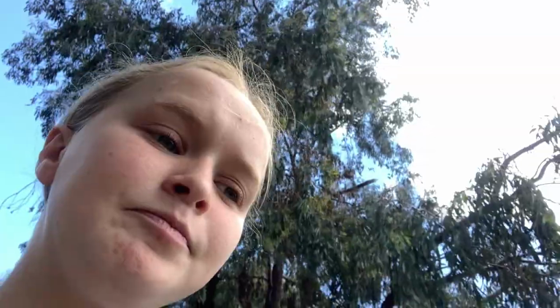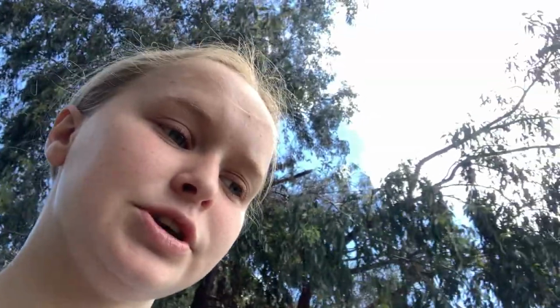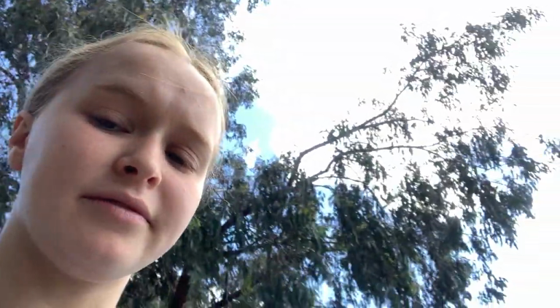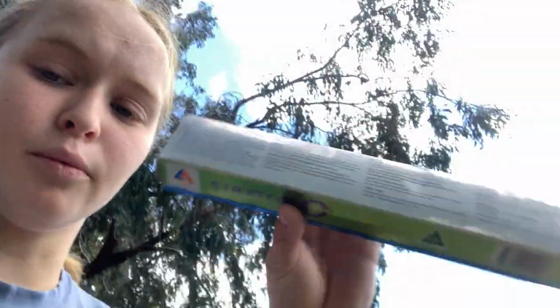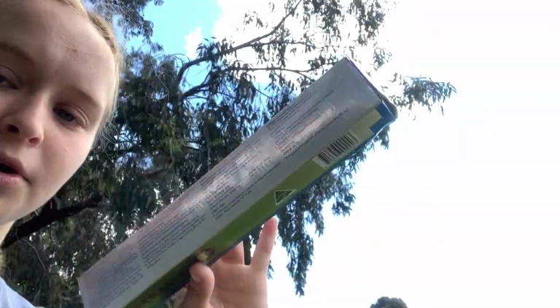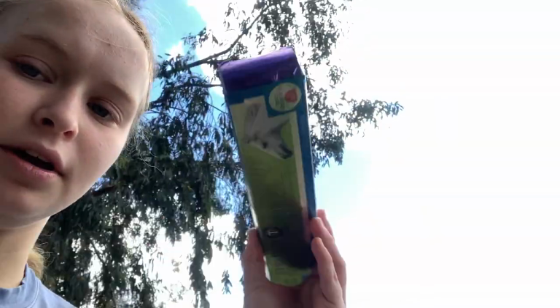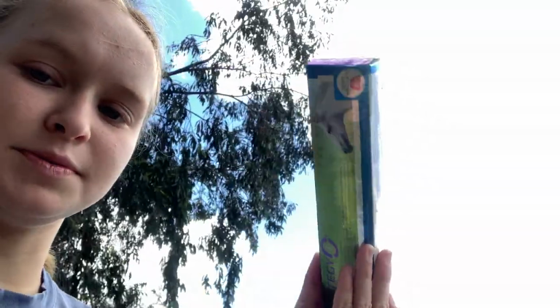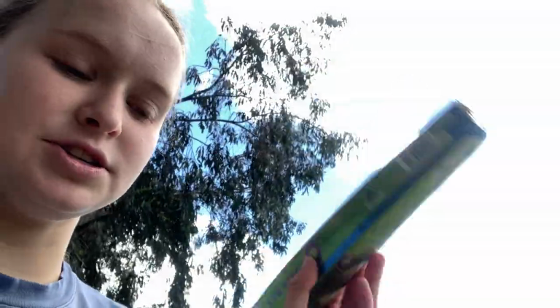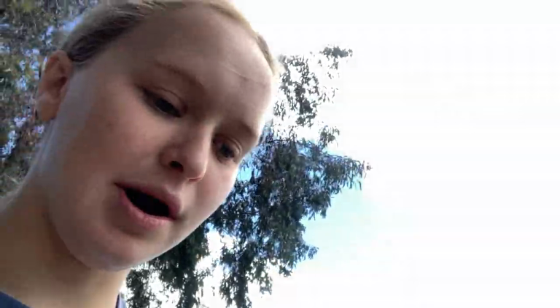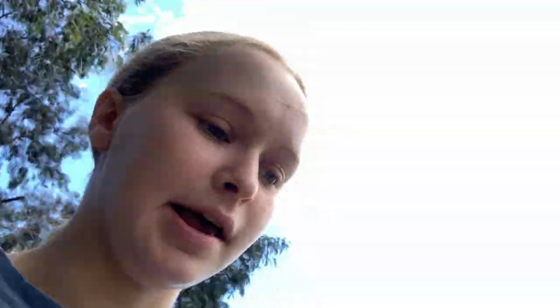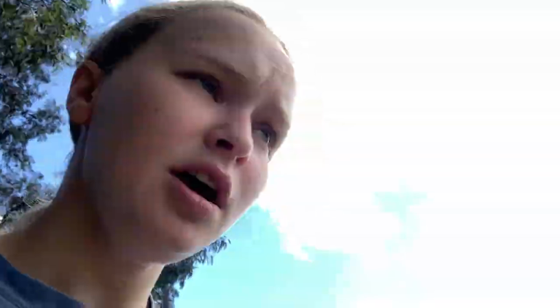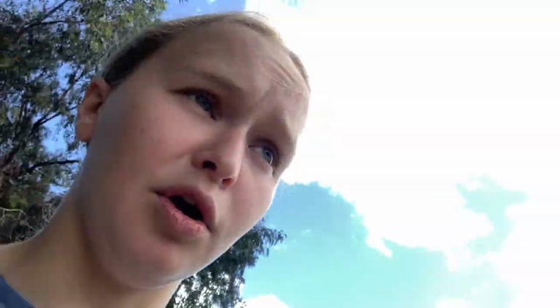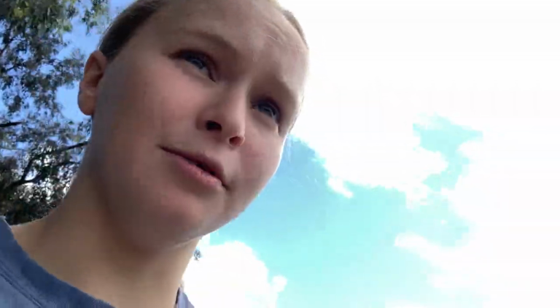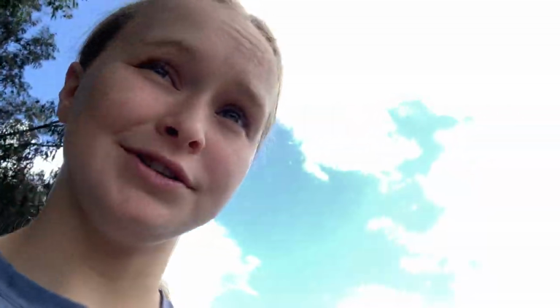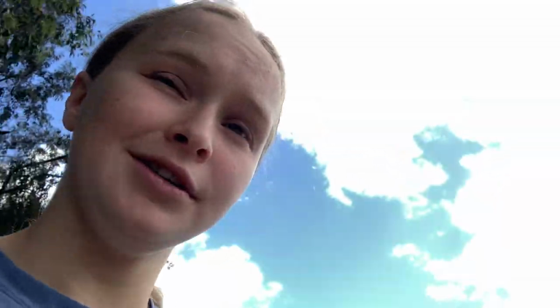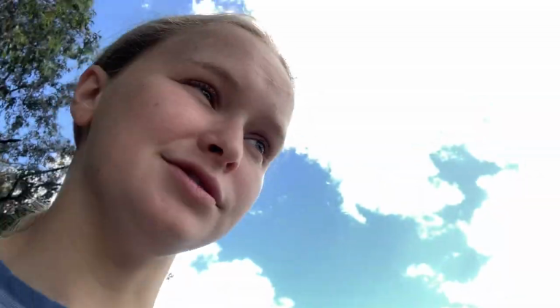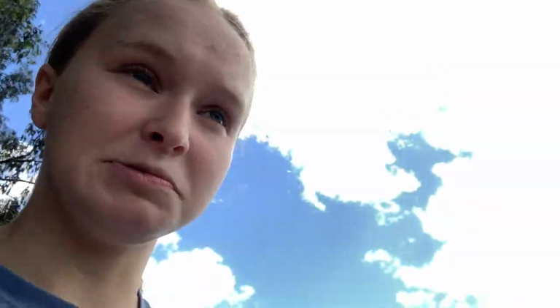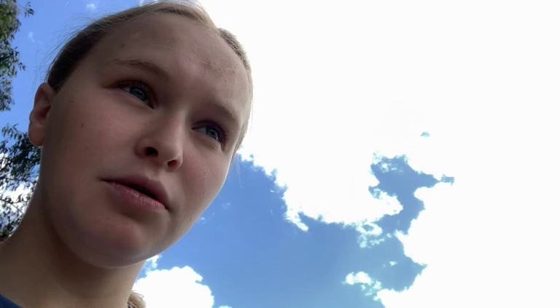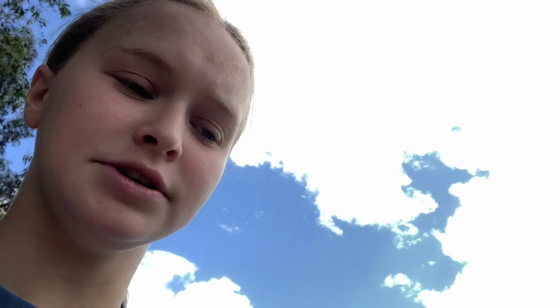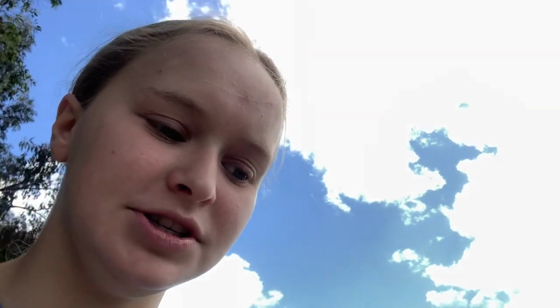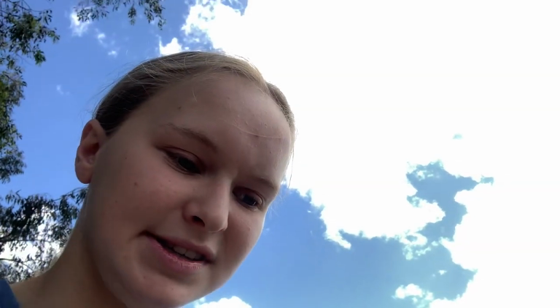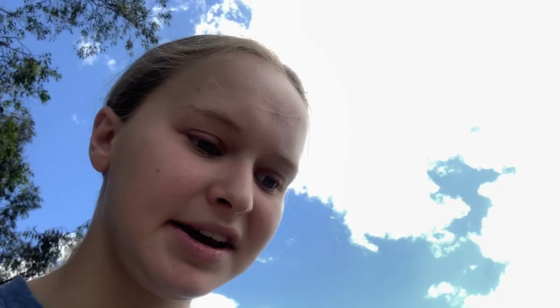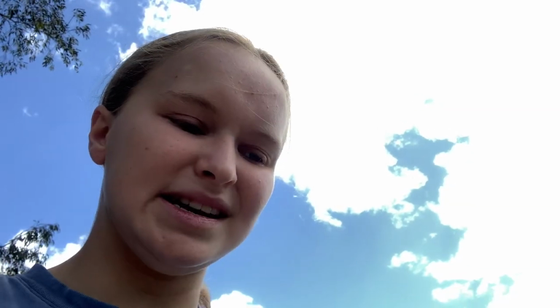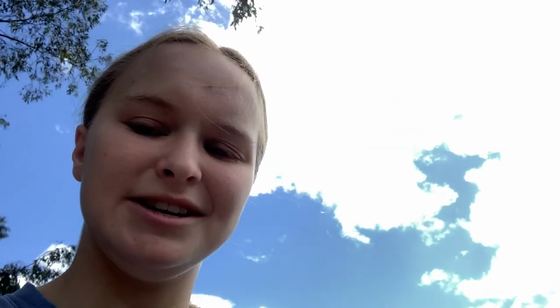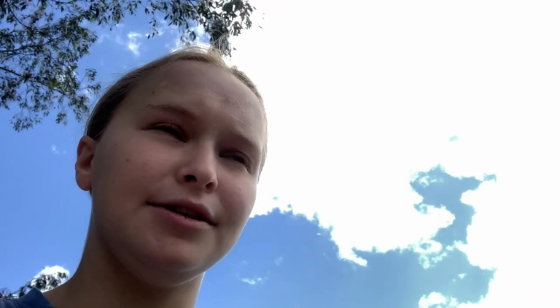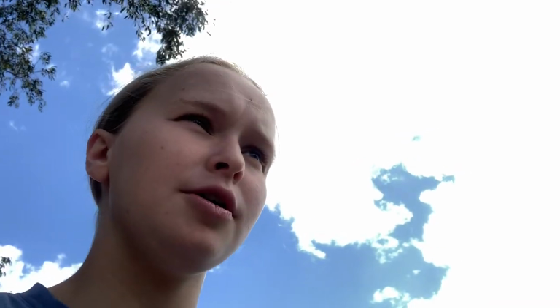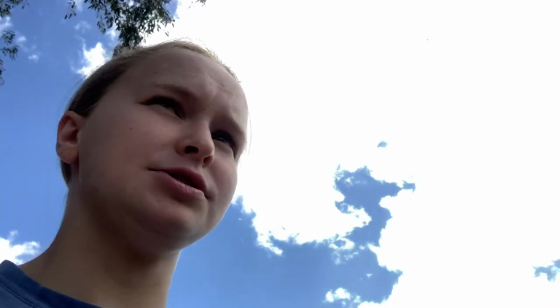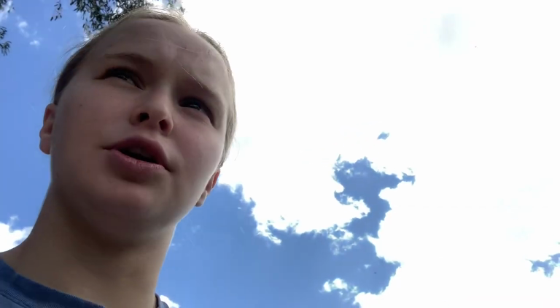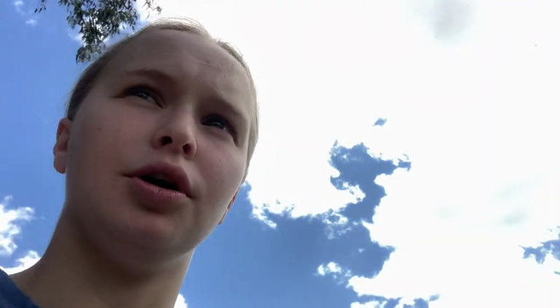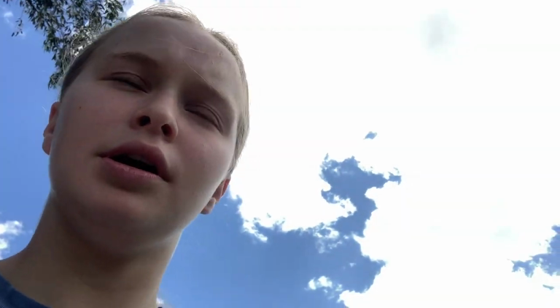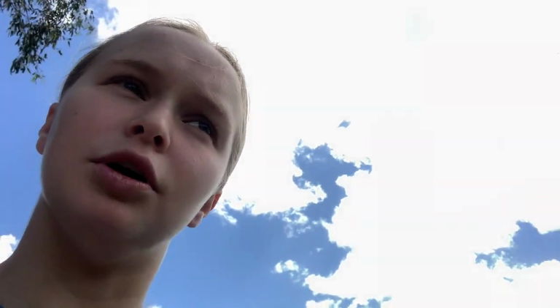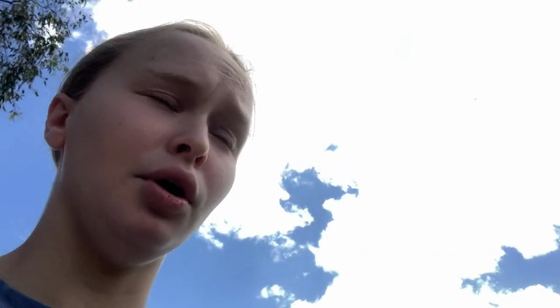So I've got a wormer here because we need to go out and worm Avanti who's on spell. She's just like 10 minutes down the road so we're gonna go and worm her.